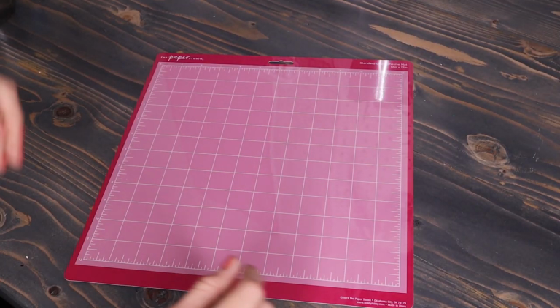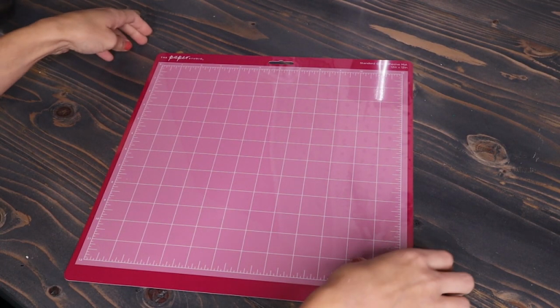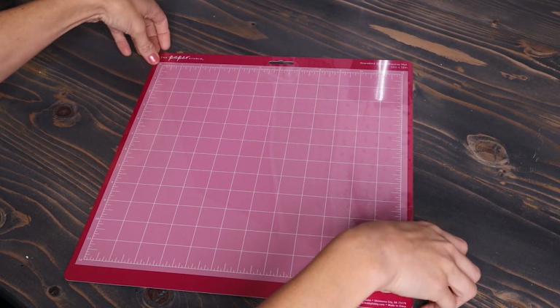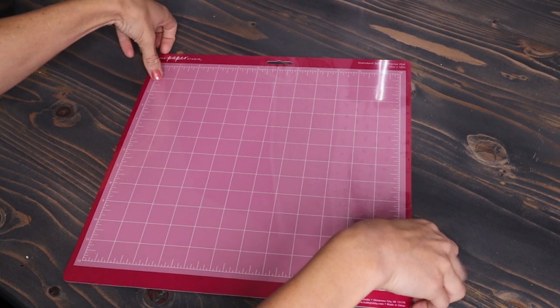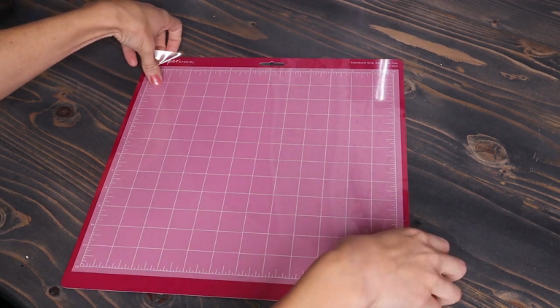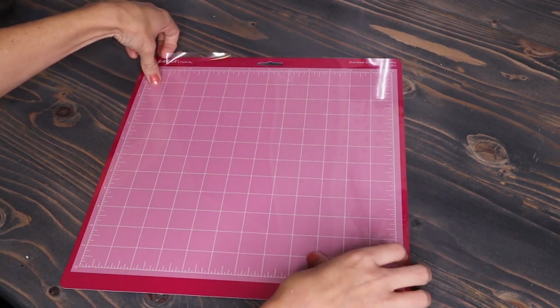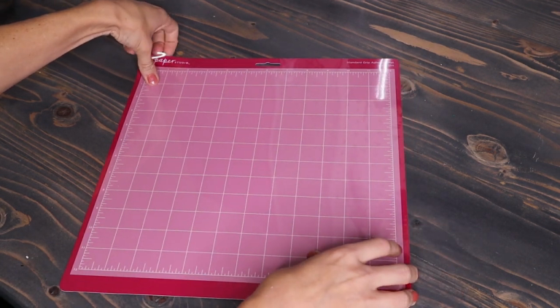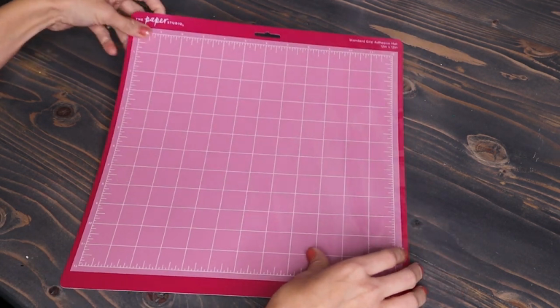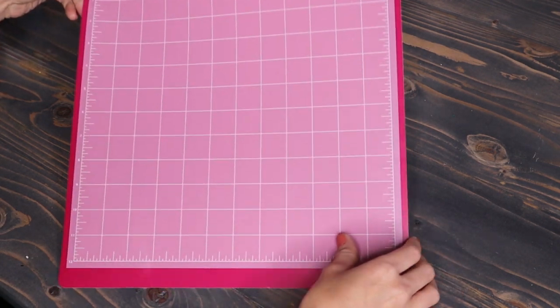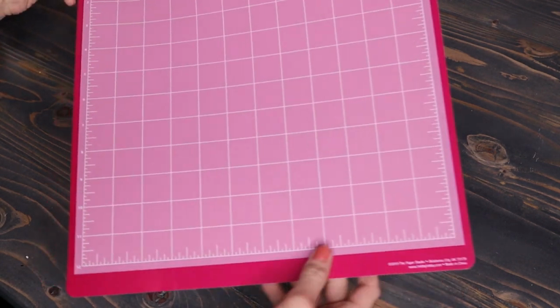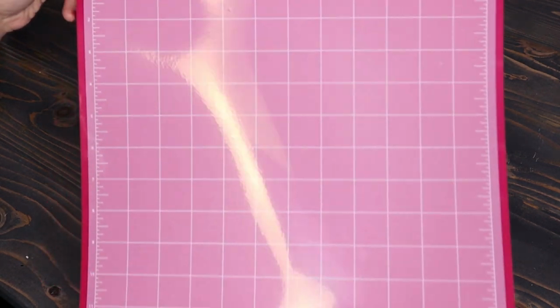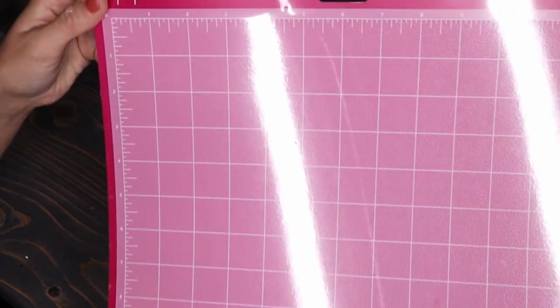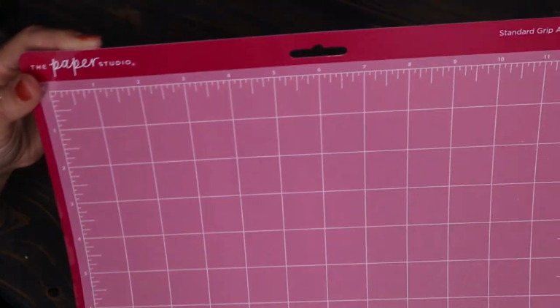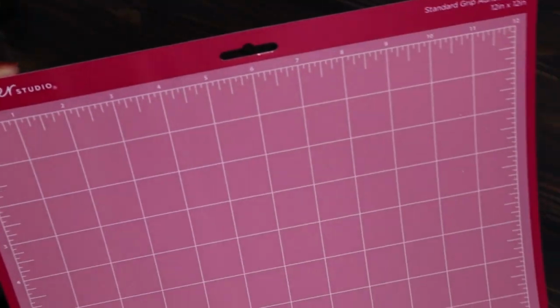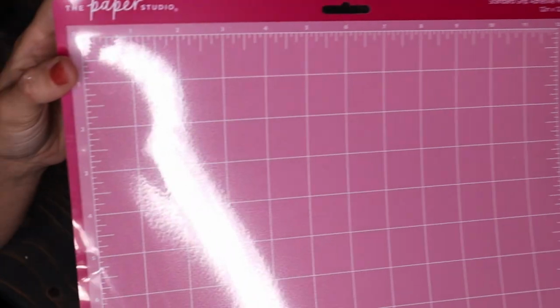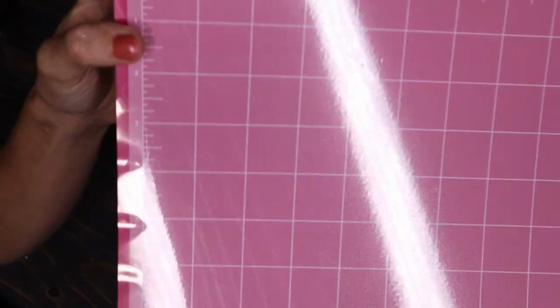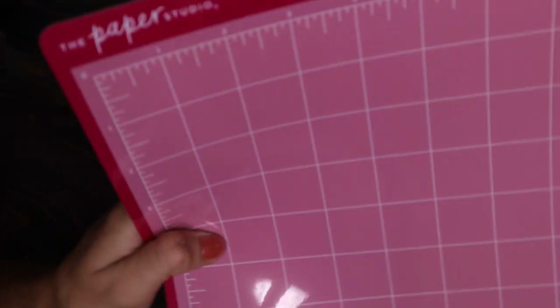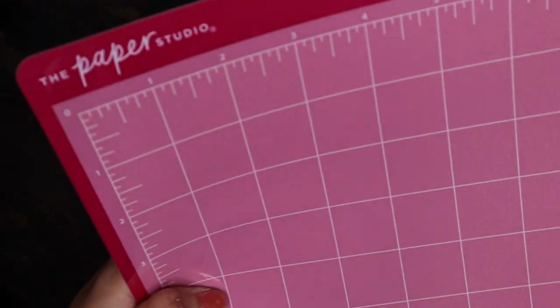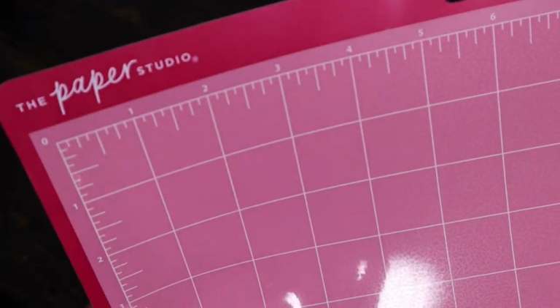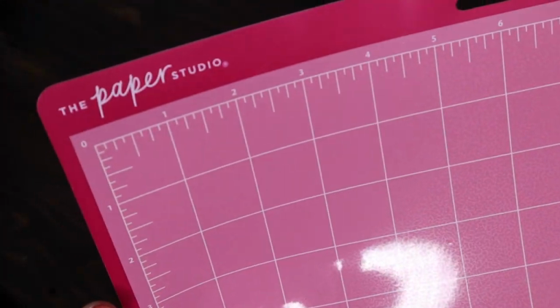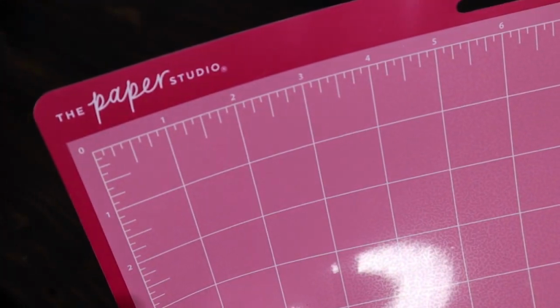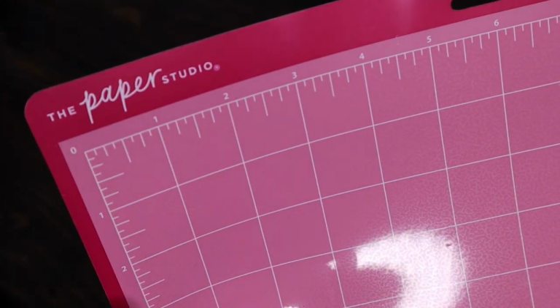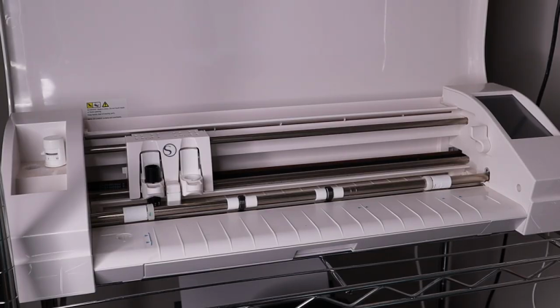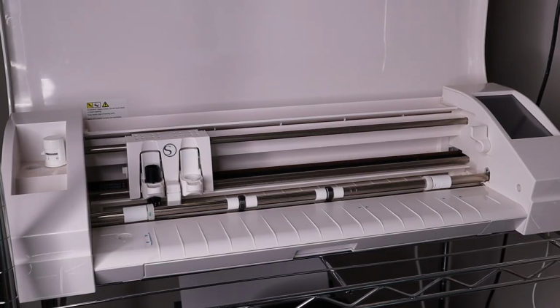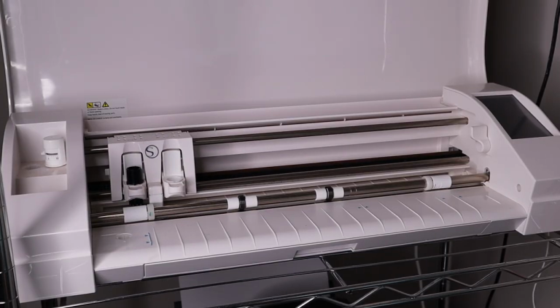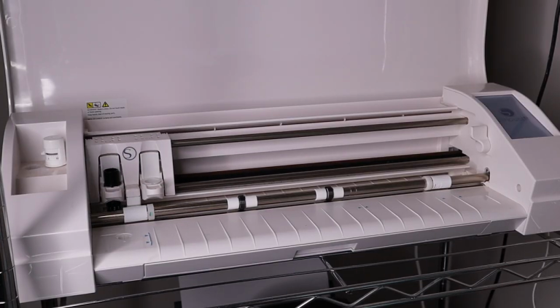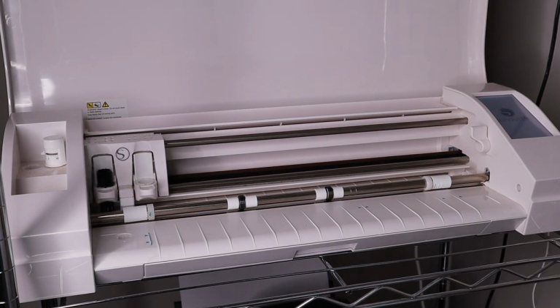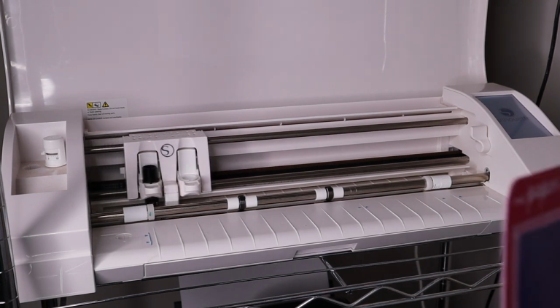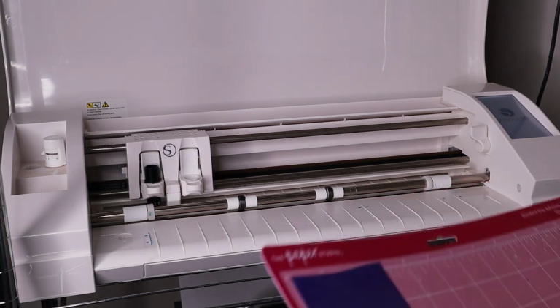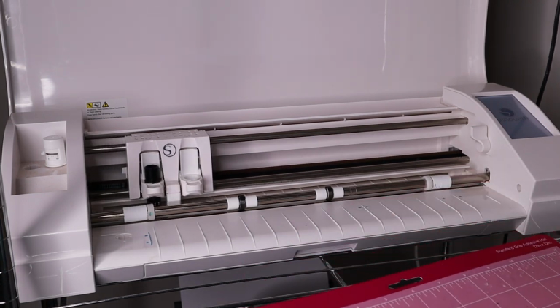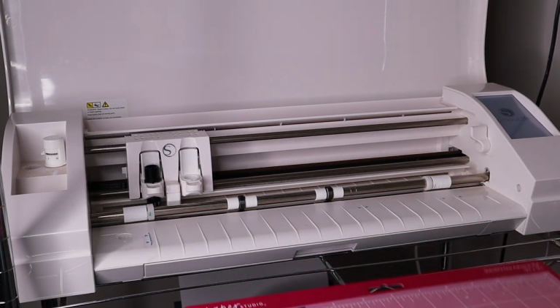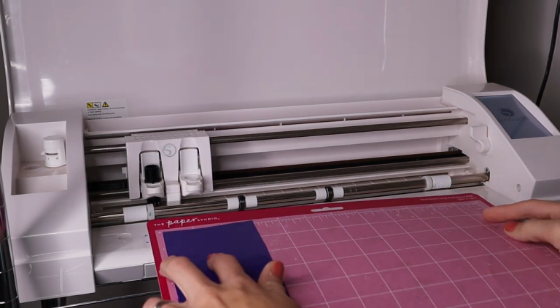Hack number two is to use Hobby Lobby's cutting mats. They are Cricut dupes but they work for Silhouette too, and they are so cheap. You use your 40% off coupon and you get a pack of two for a fraction of the cost. I seriously love these.